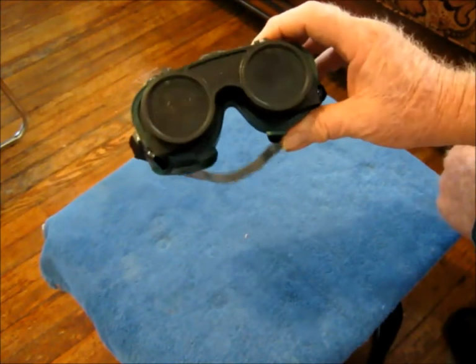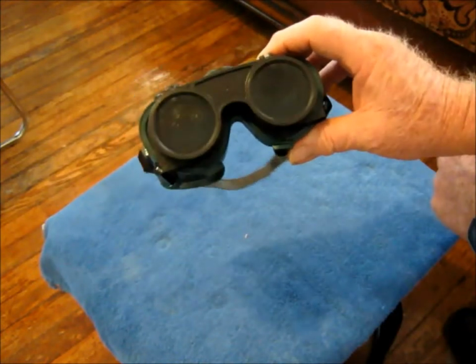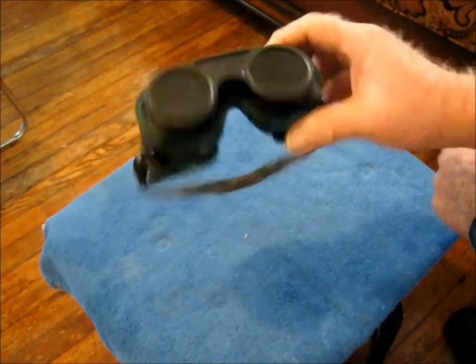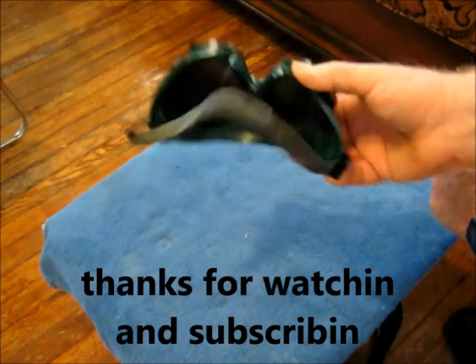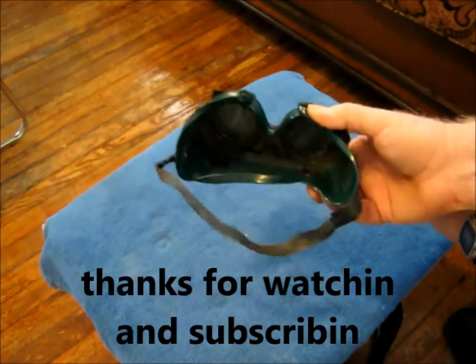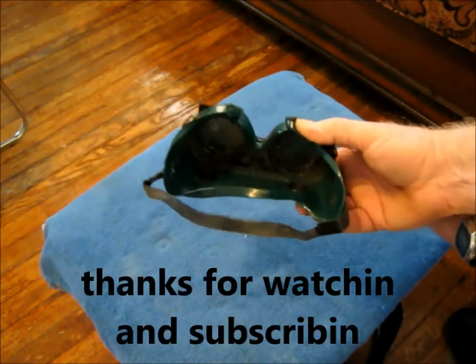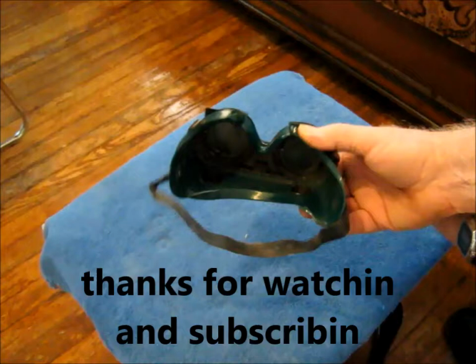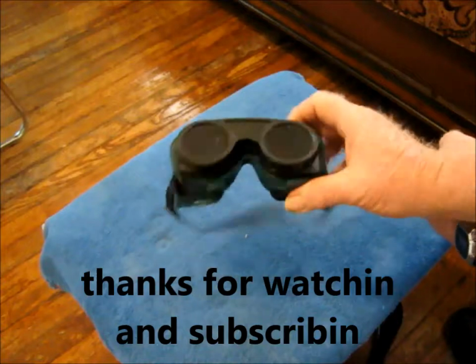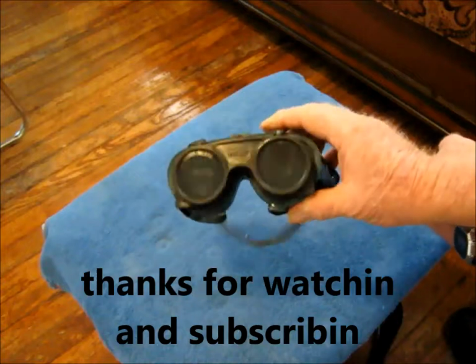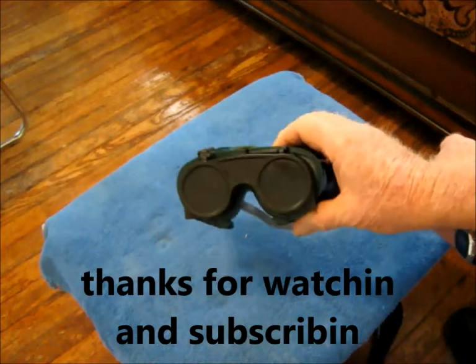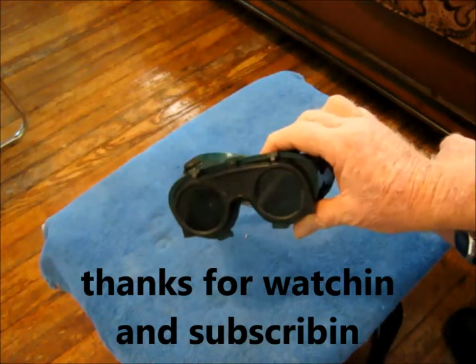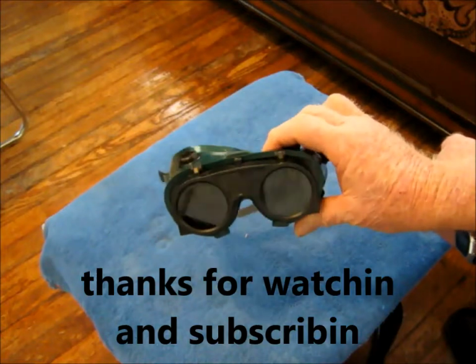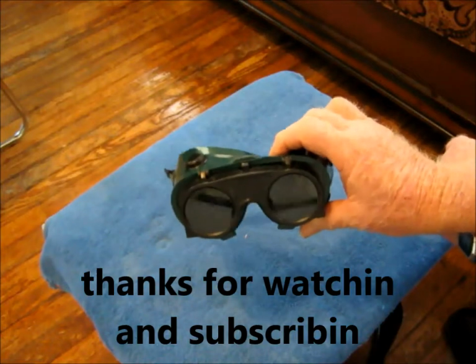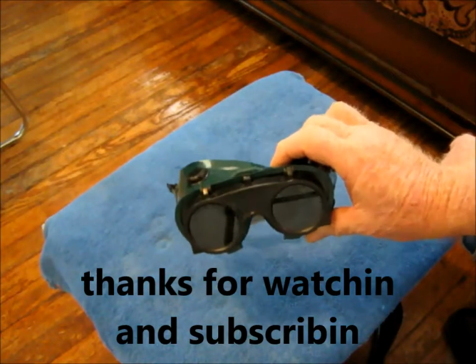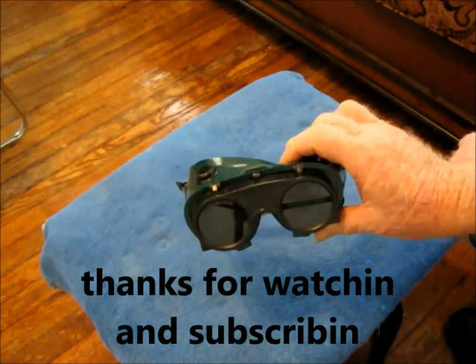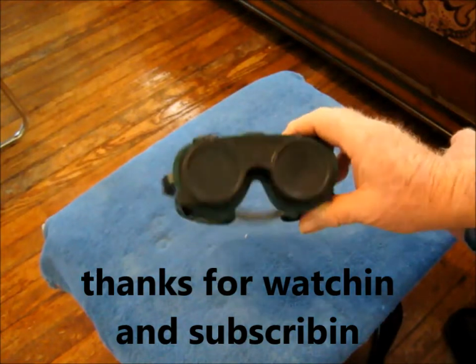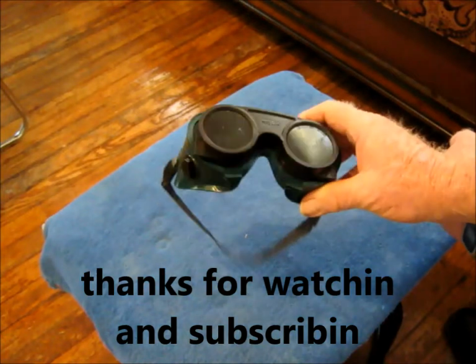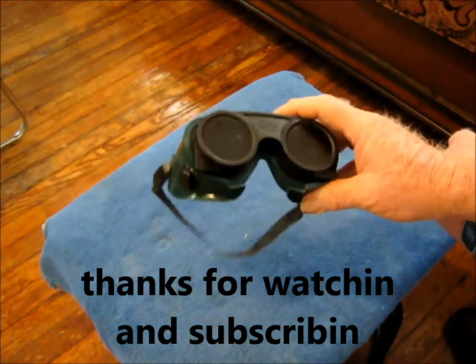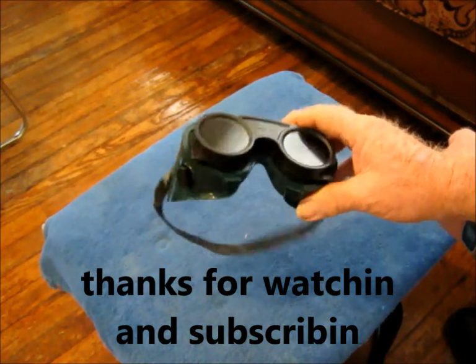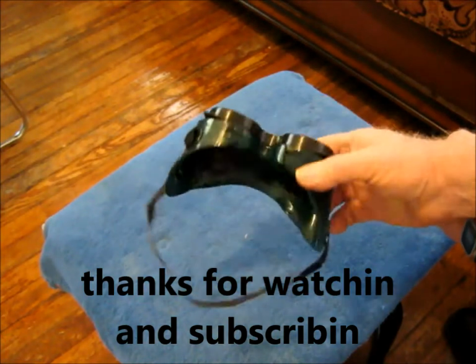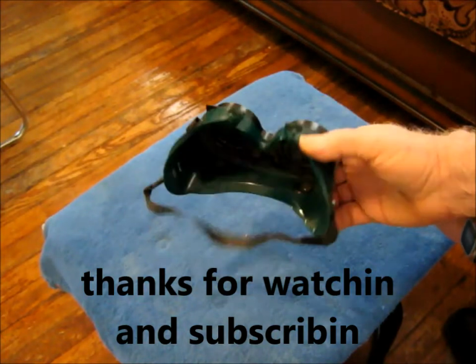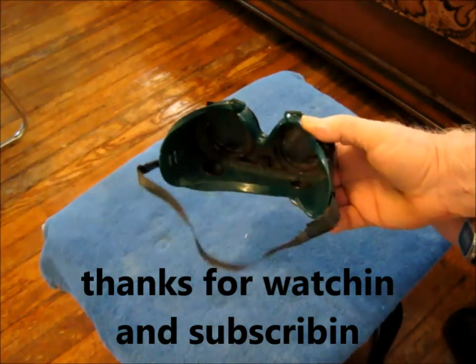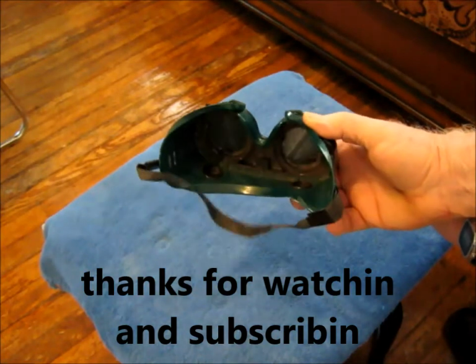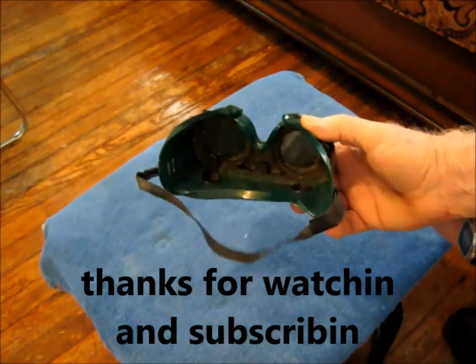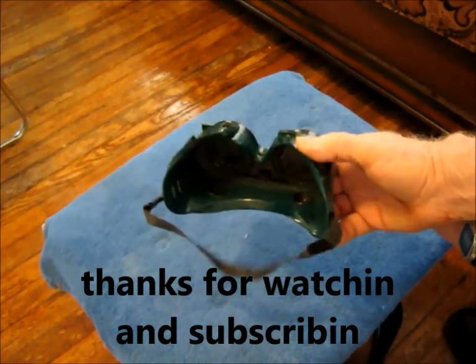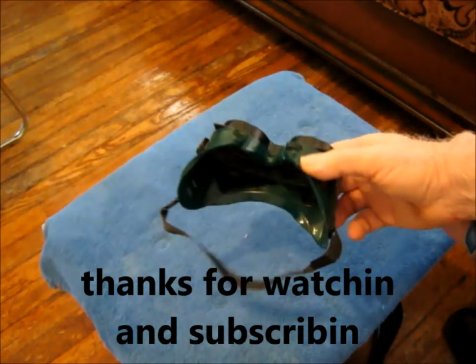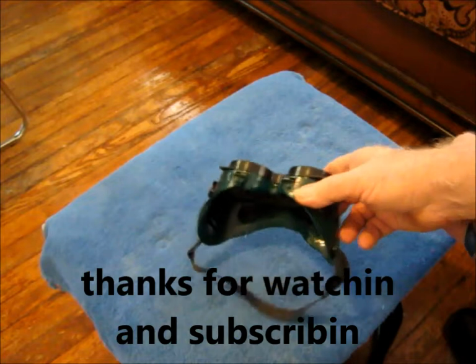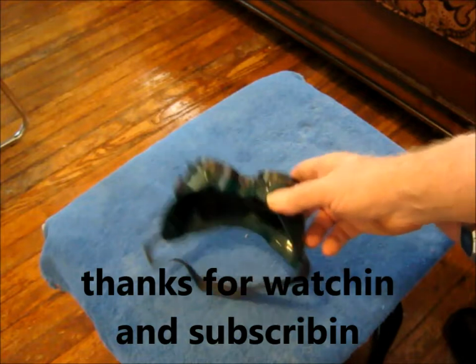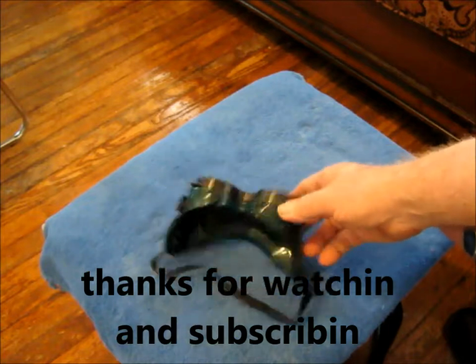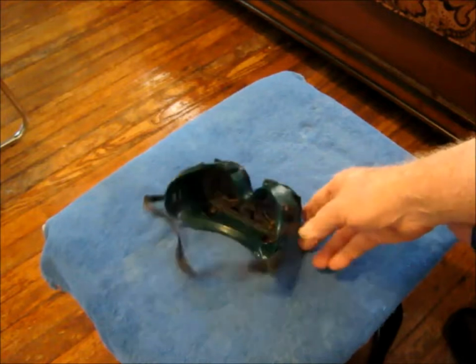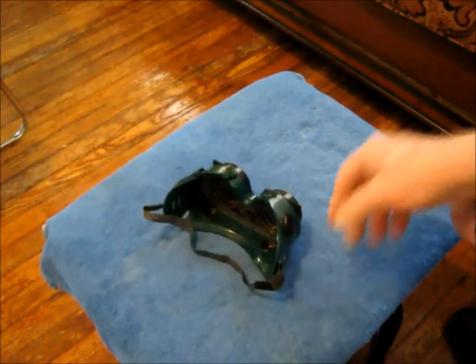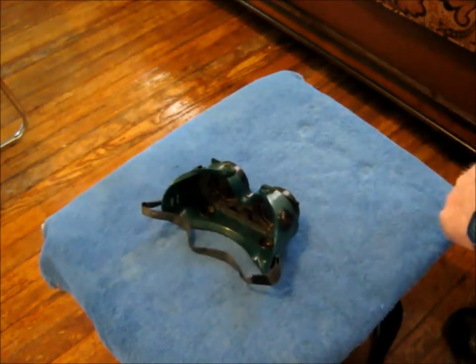Alright, well that's just a short little thing in case anybody didn't figure out what to do with their broken goggles. So thanks for watching, thanks for subscribing.